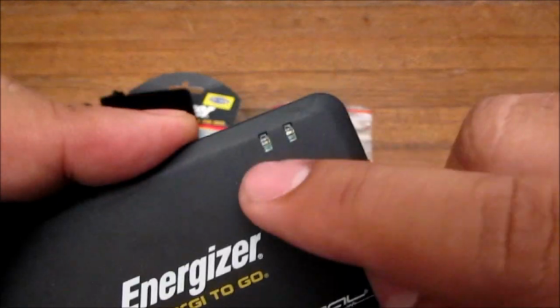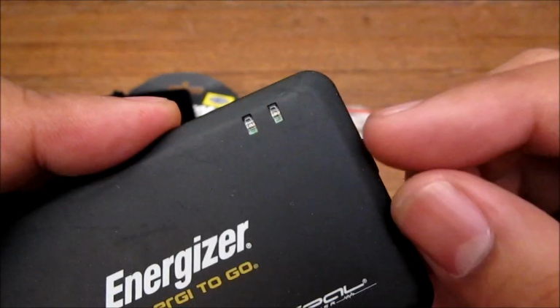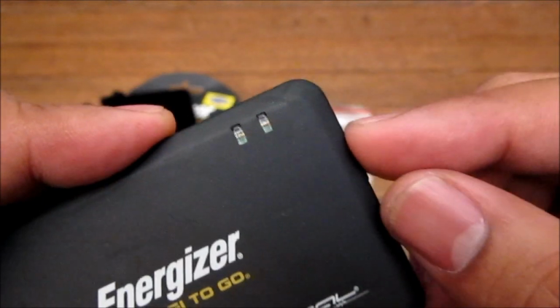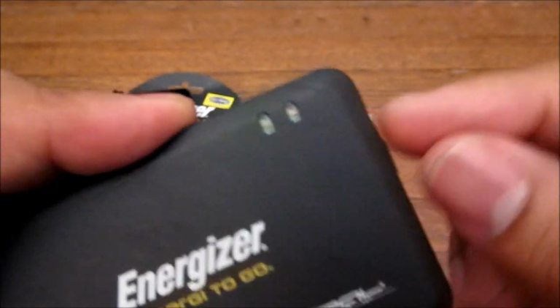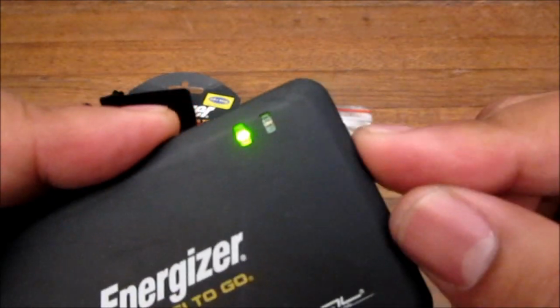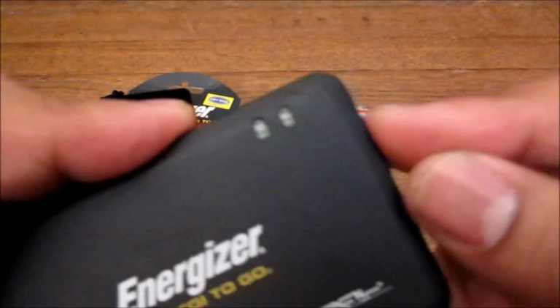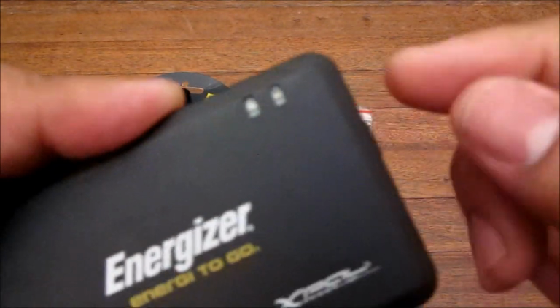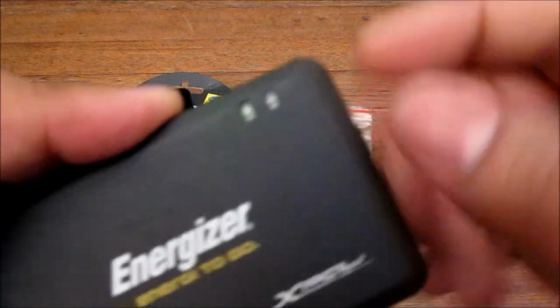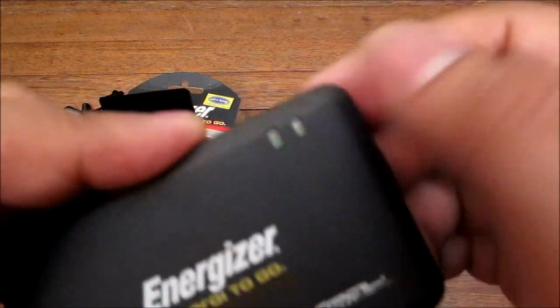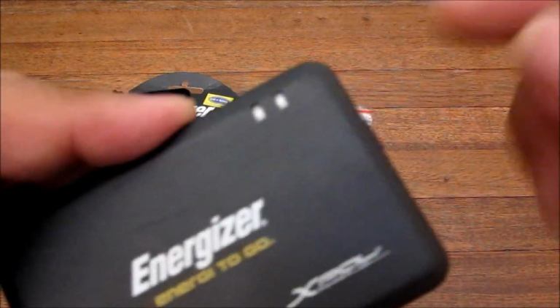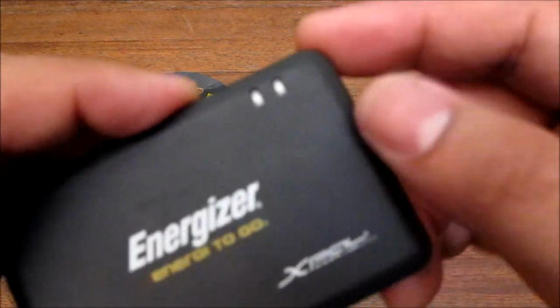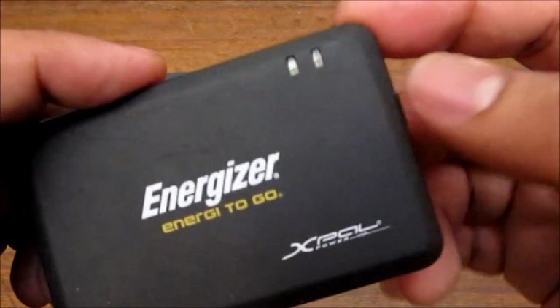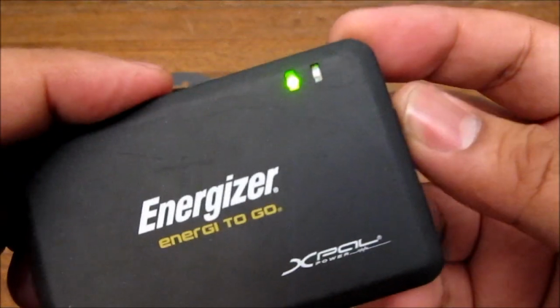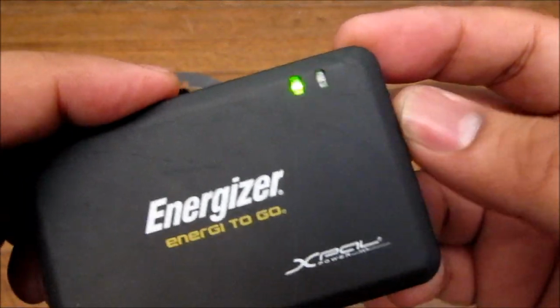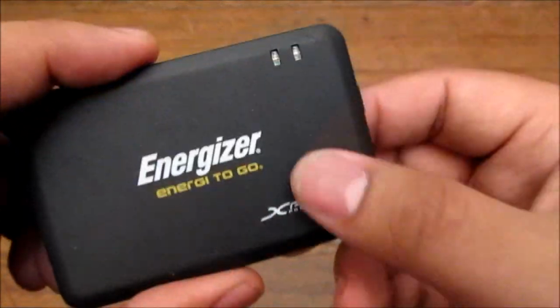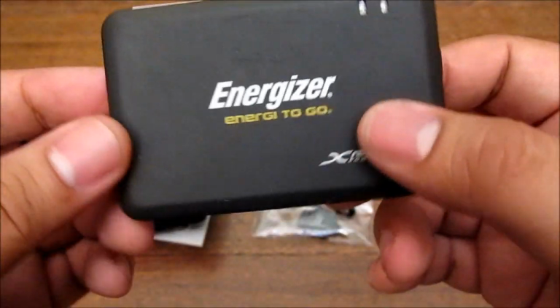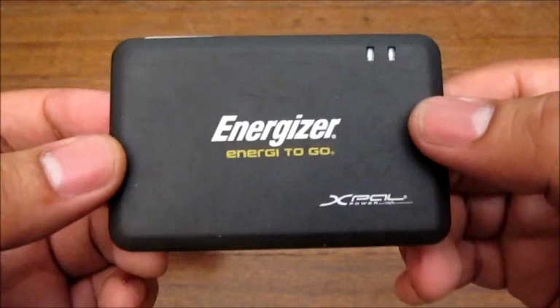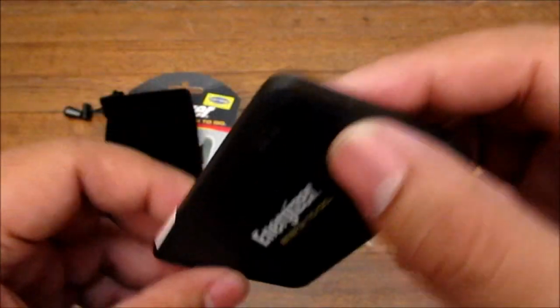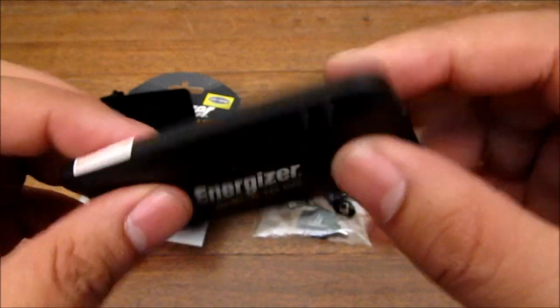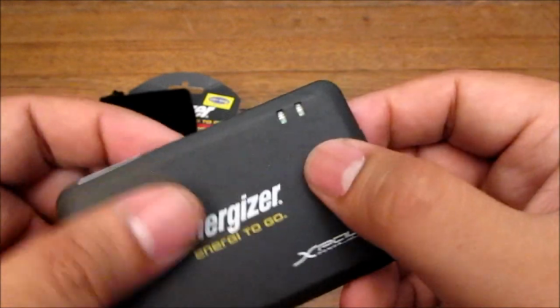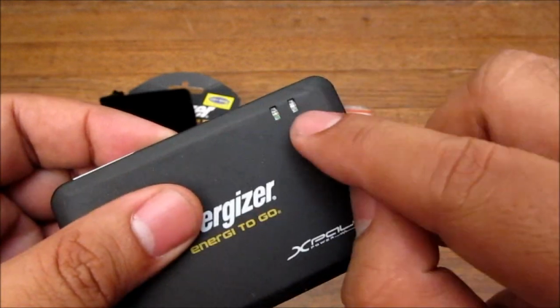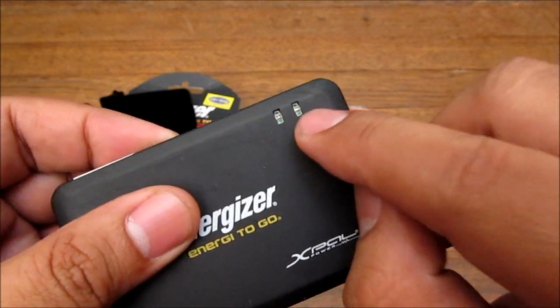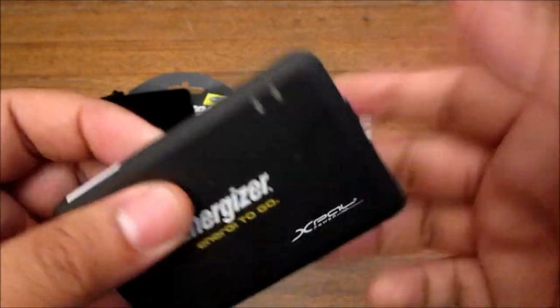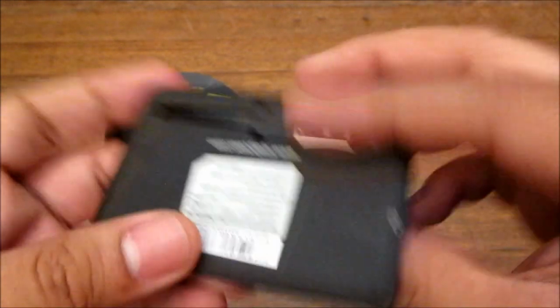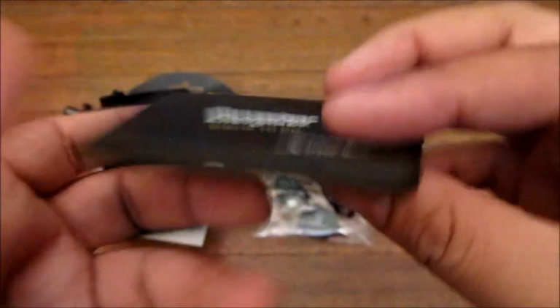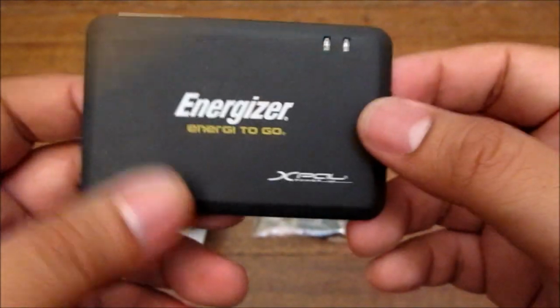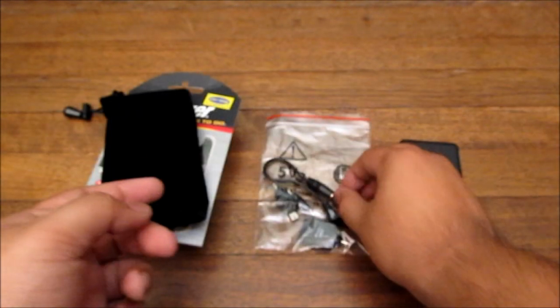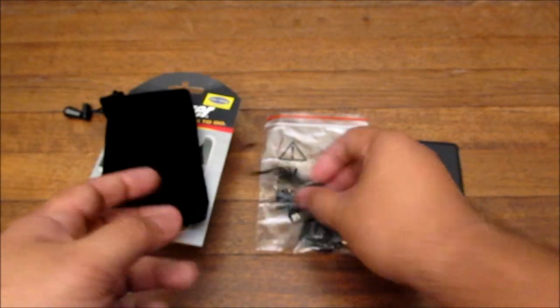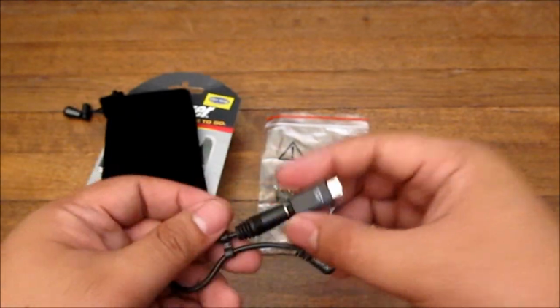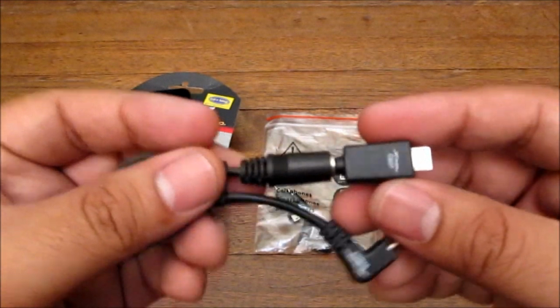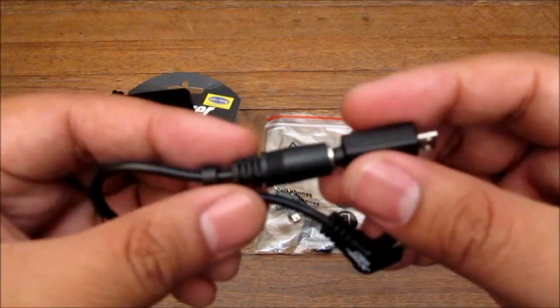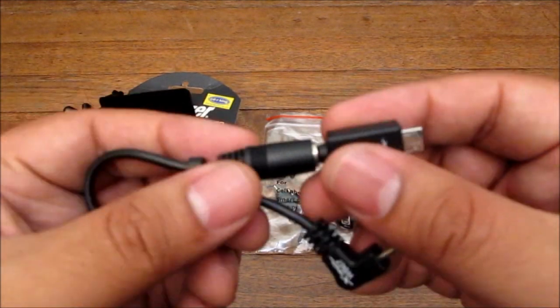You press this button to see if it's charged. When it lights green, it's charged. If it doesn't light up at all, that means it's totally drained. When you're charging, one light comes on to show the status.